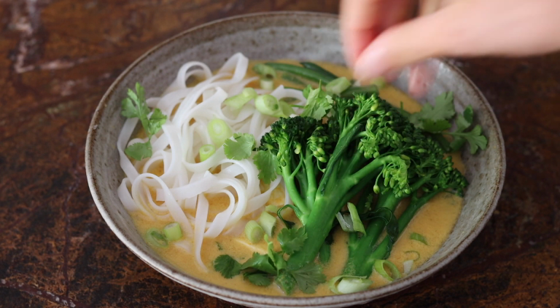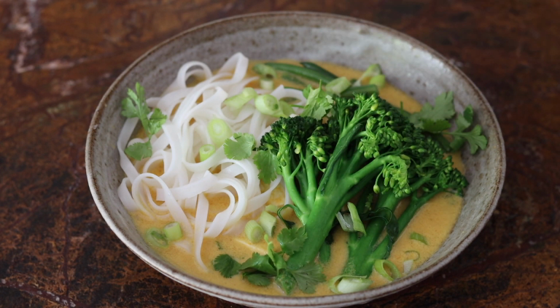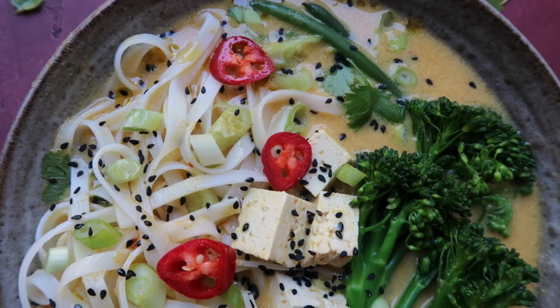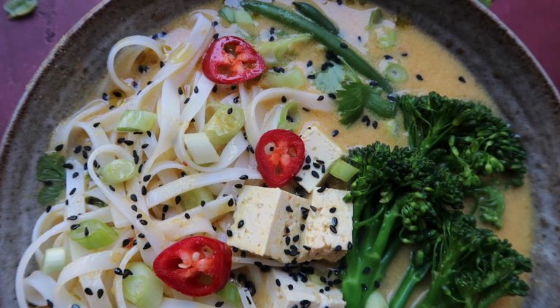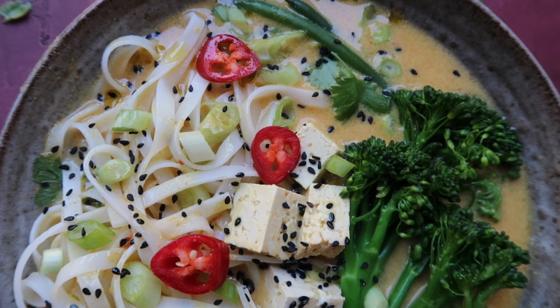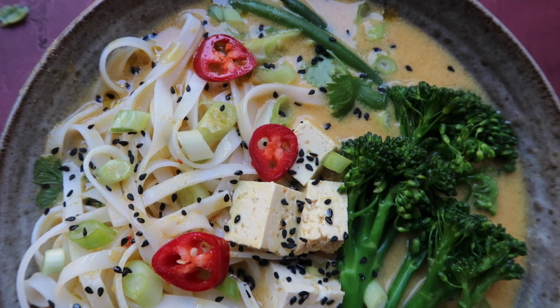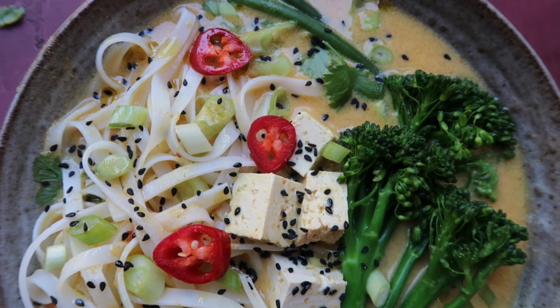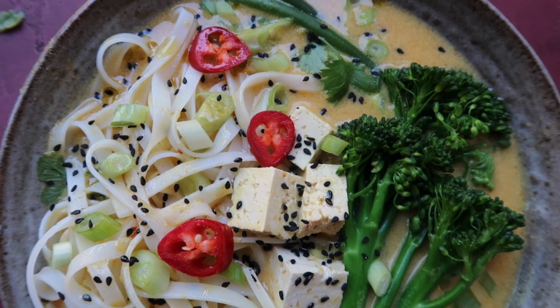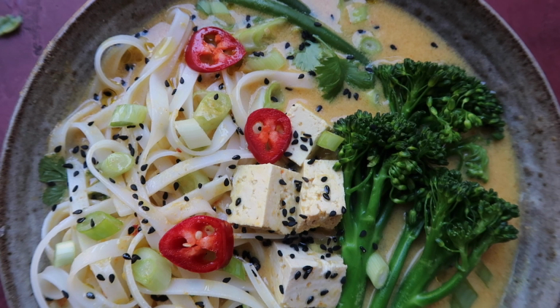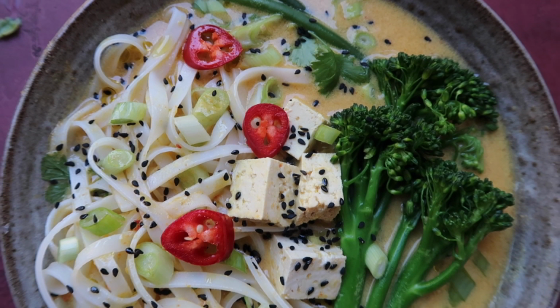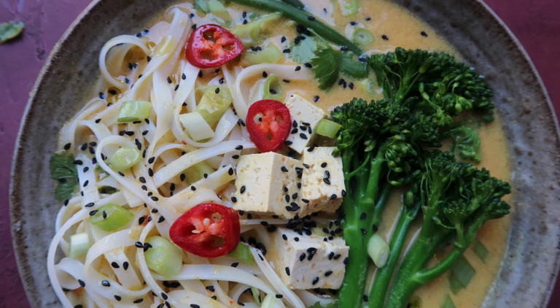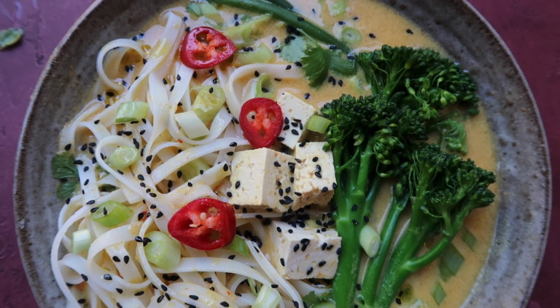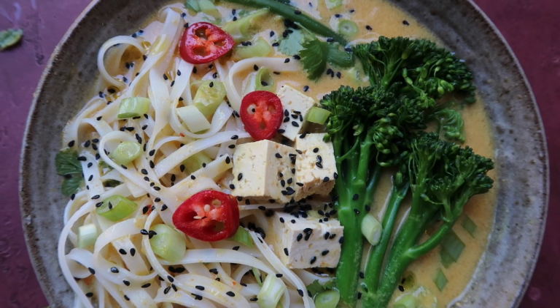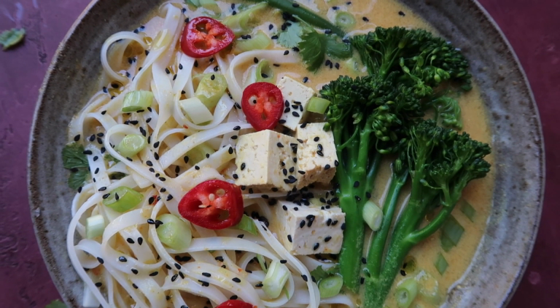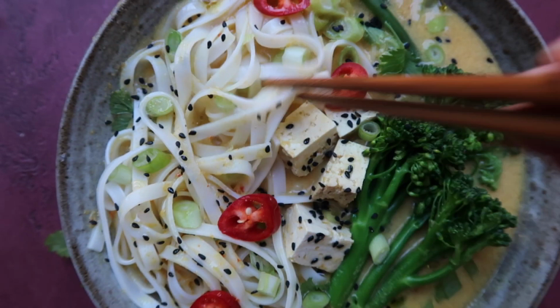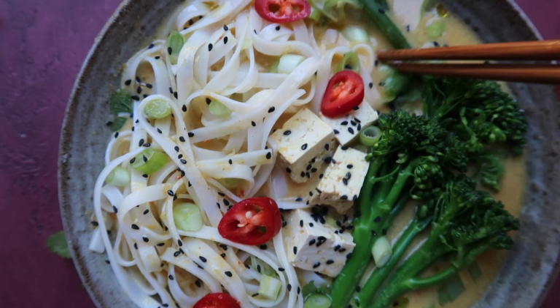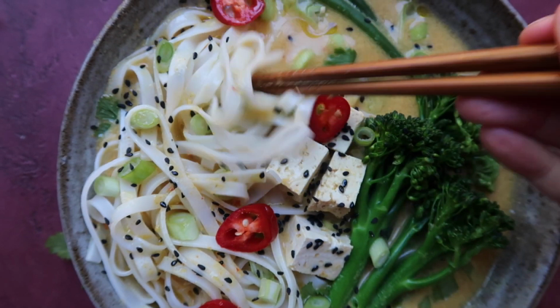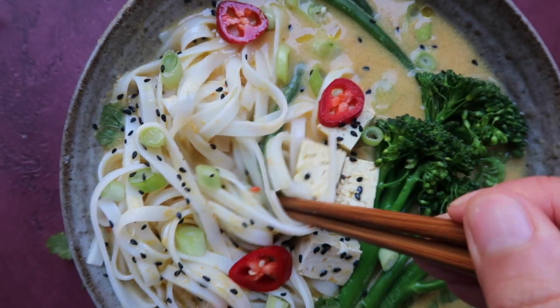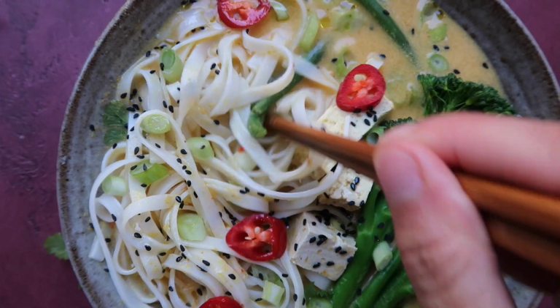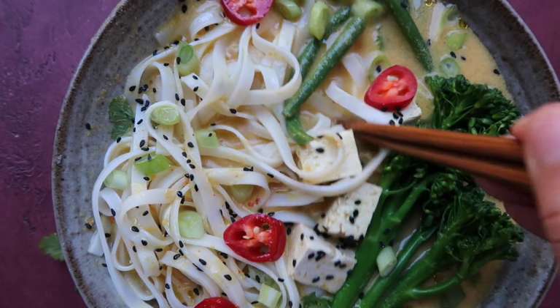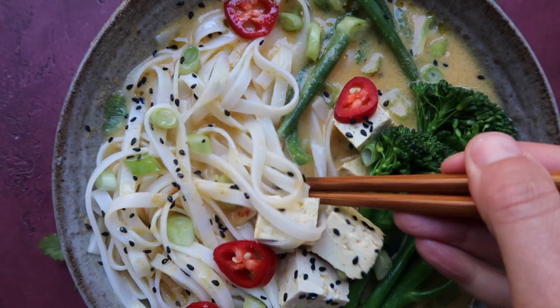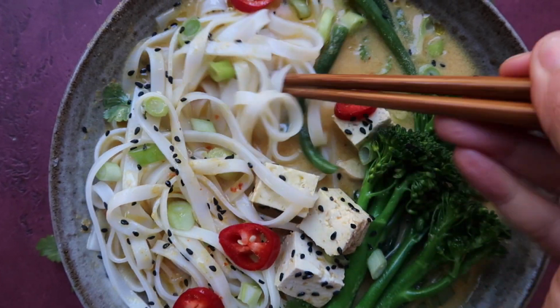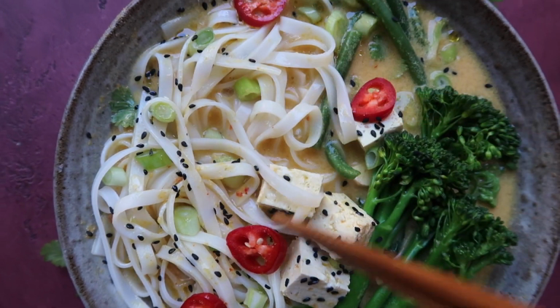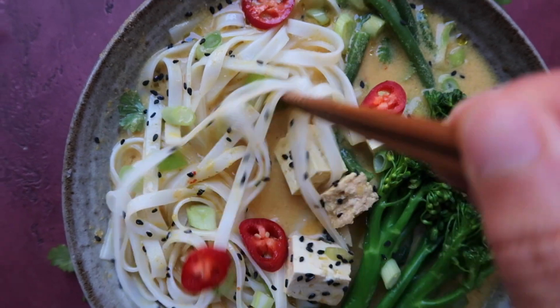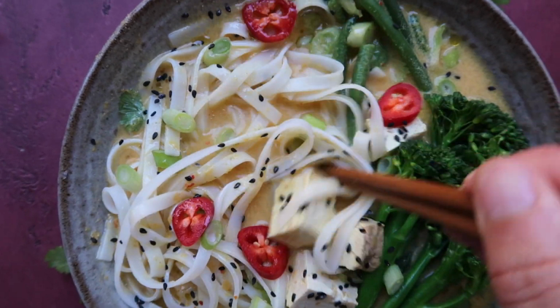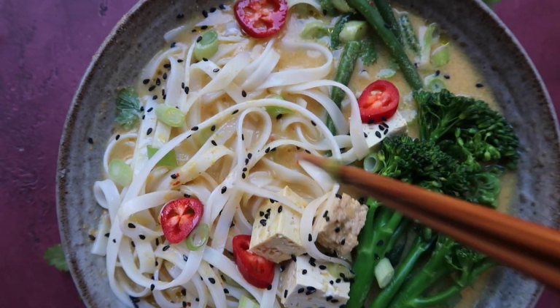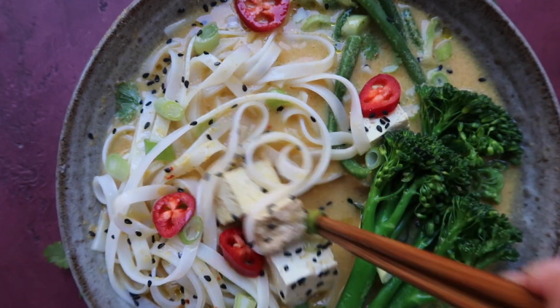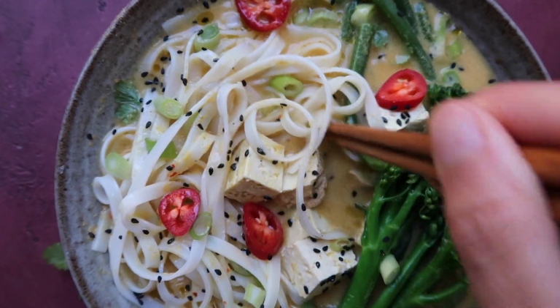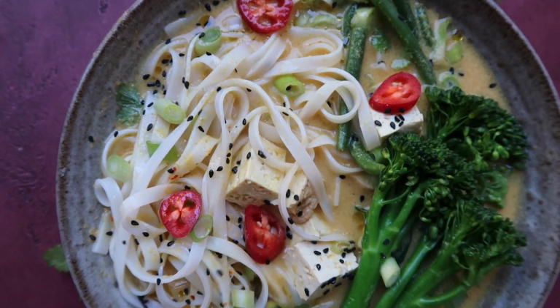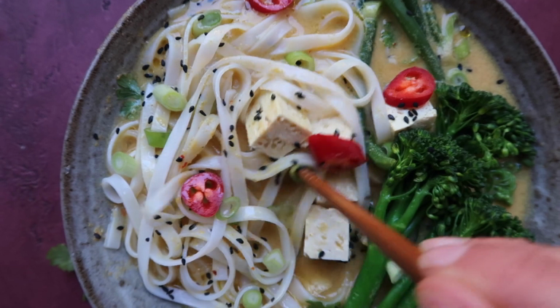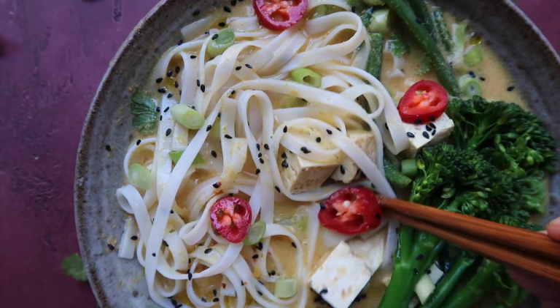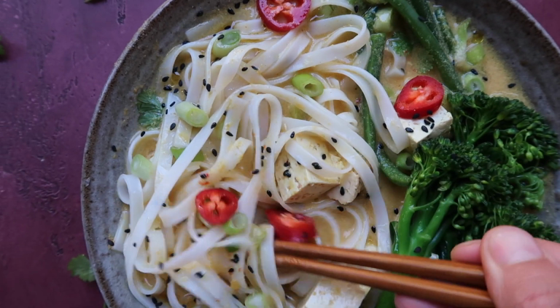I also added some sesame seeds and sliced chilis, but that's totally optional. I love this soup so much, especially when it gets cold. The curry paste honestly makes all the difference — please try it, you're going to thank me later.